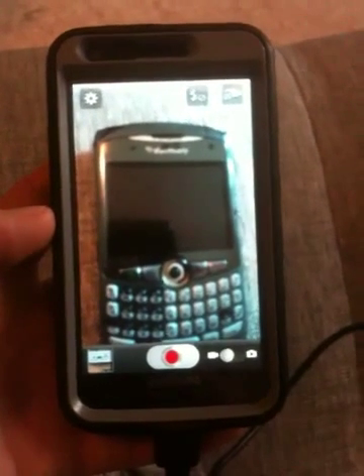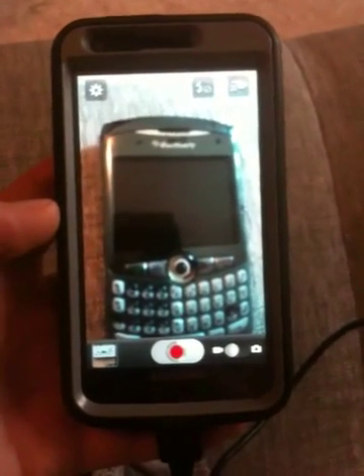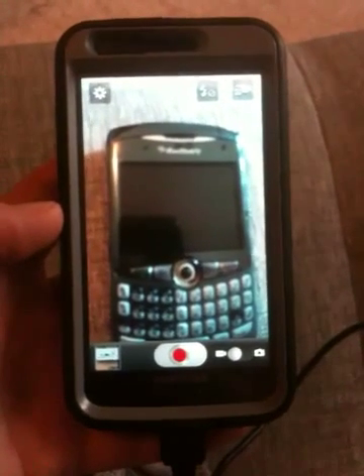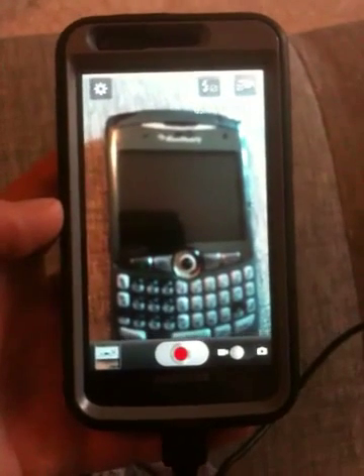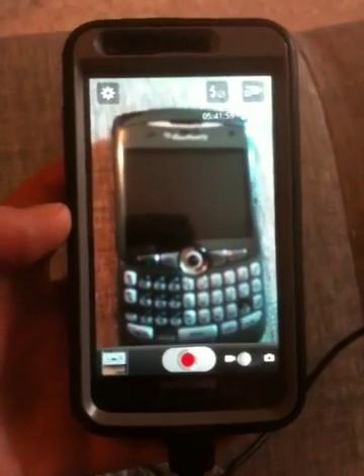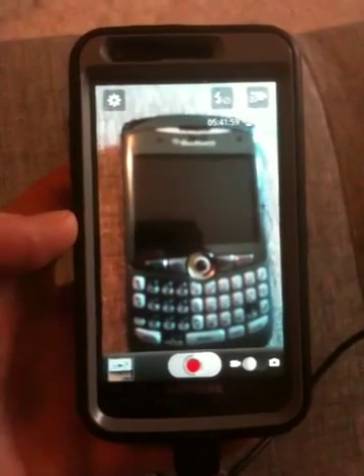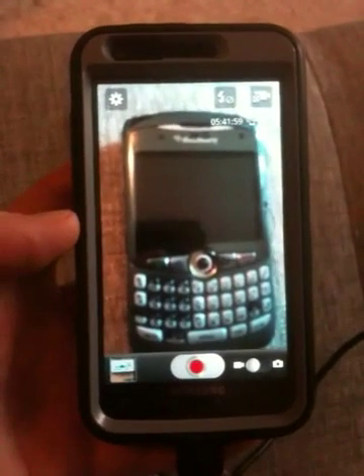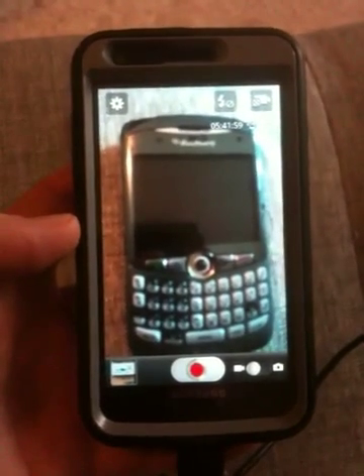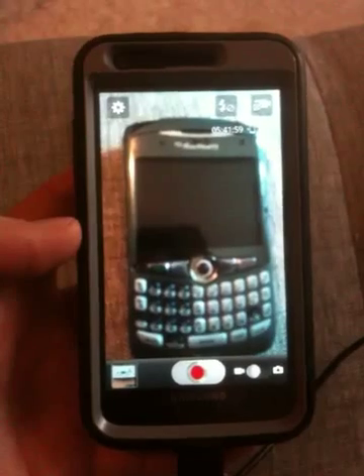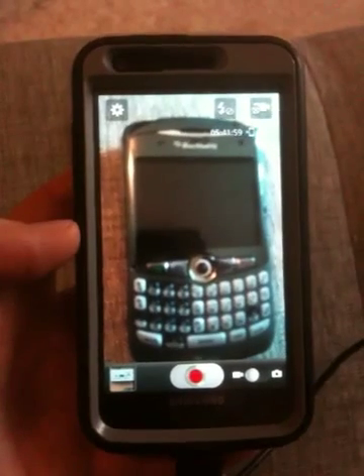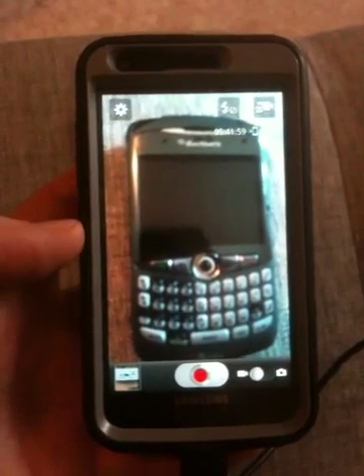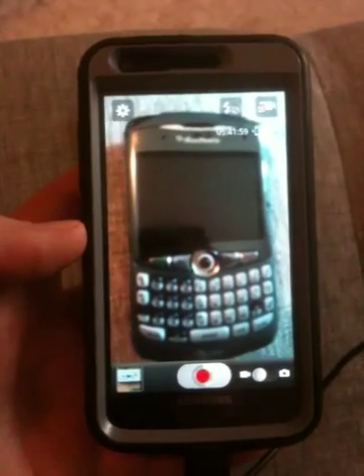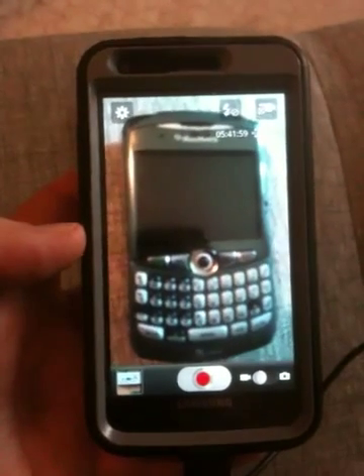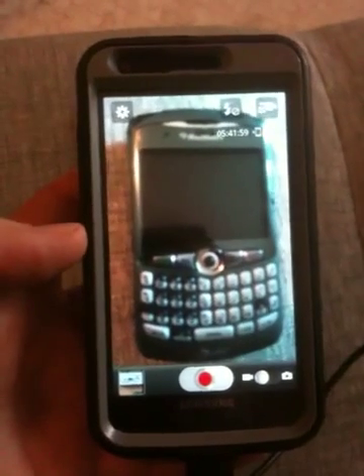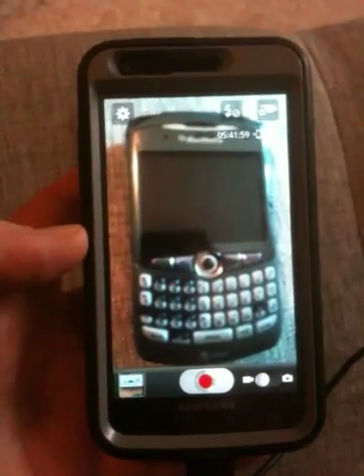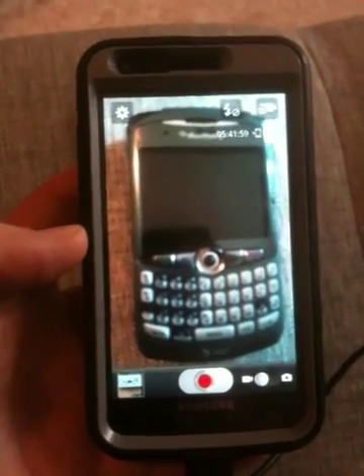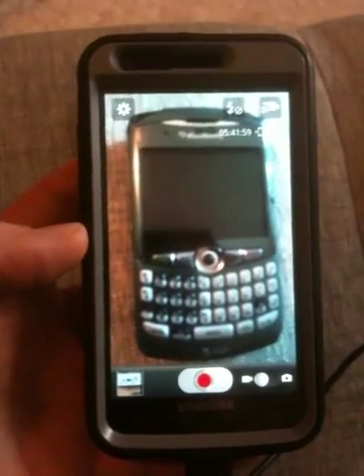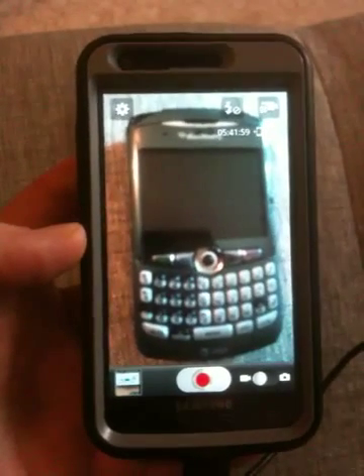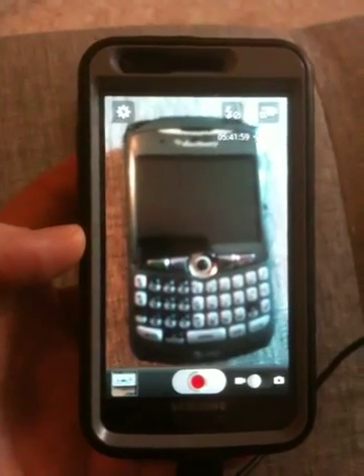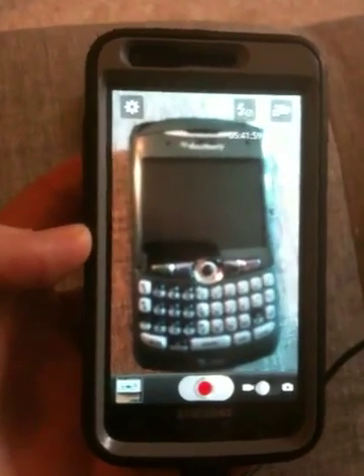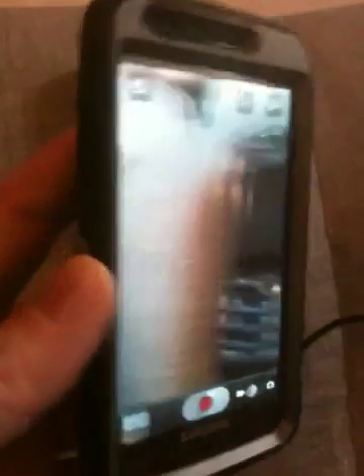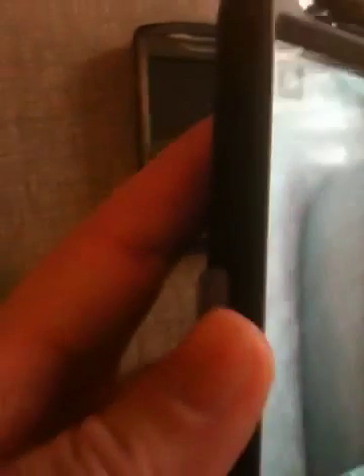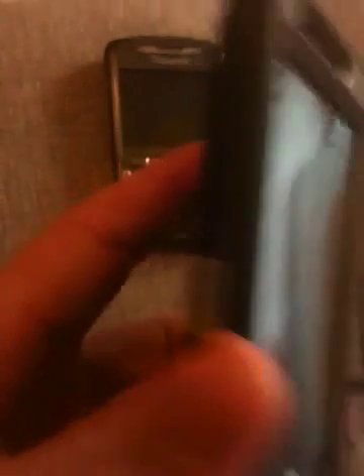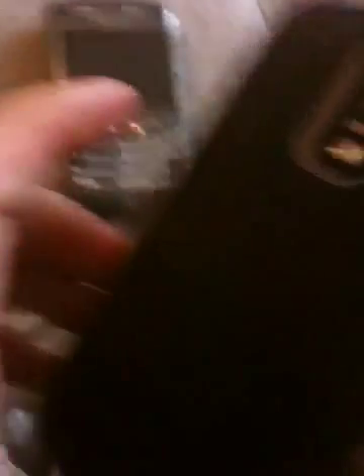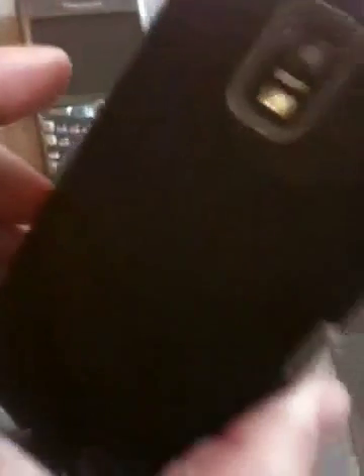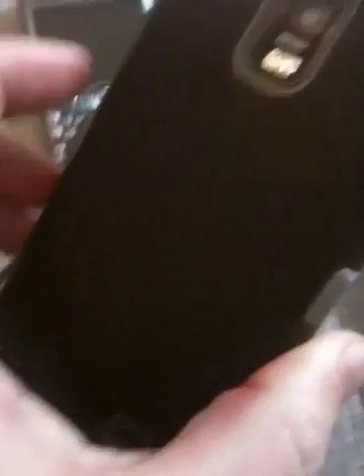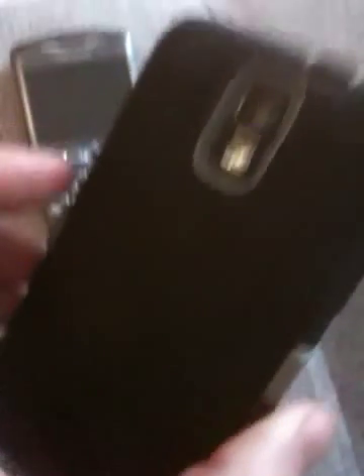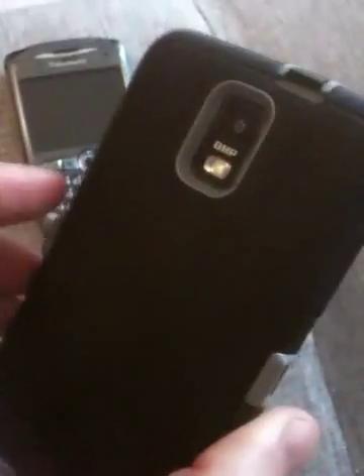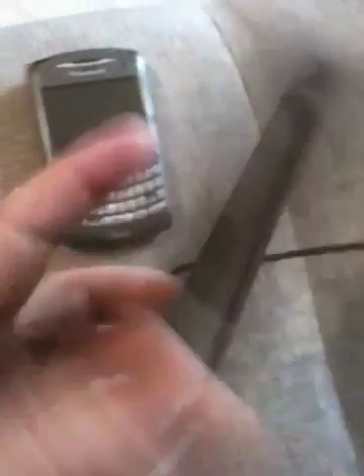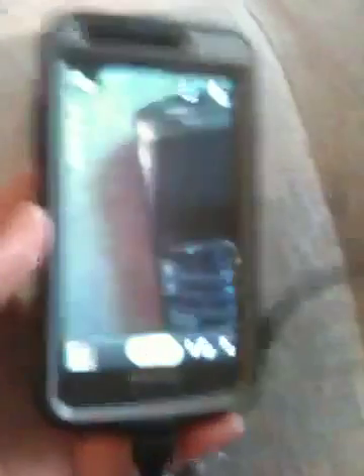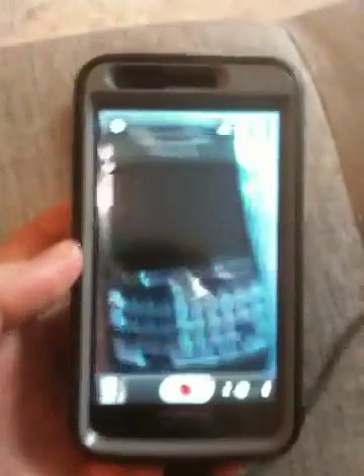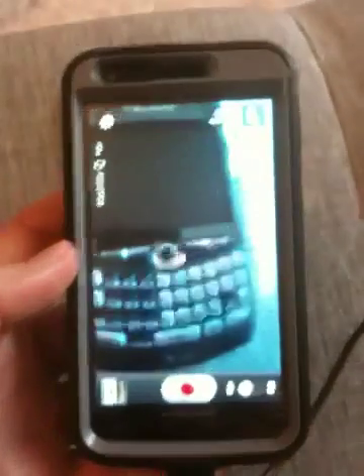Greetings, Dennis Daniels here. This is a quick review of the Samsung Skyrocket 2. It's in an Otter case, so that's why it looks bigger than it is.